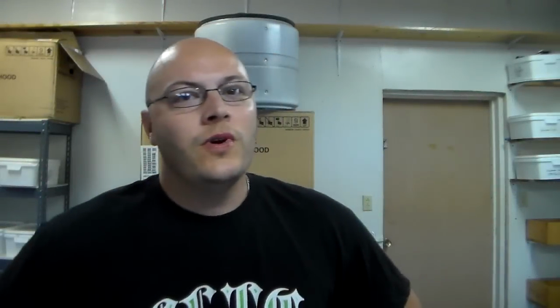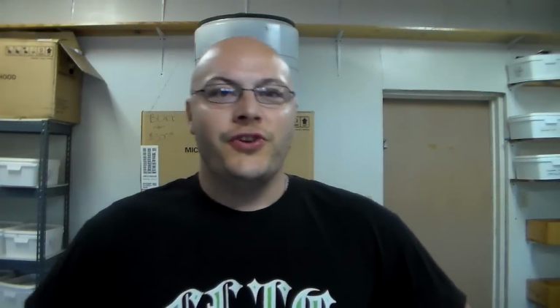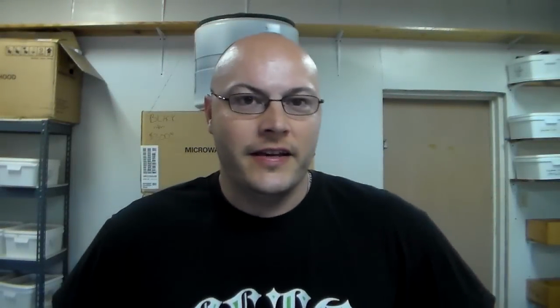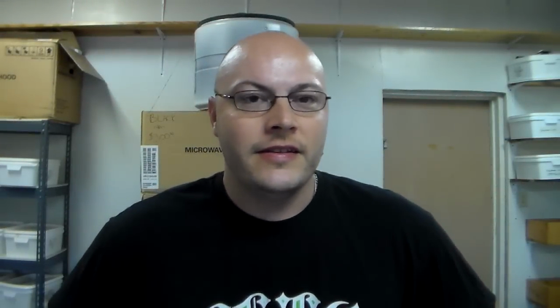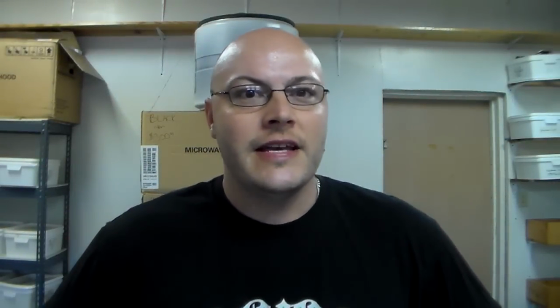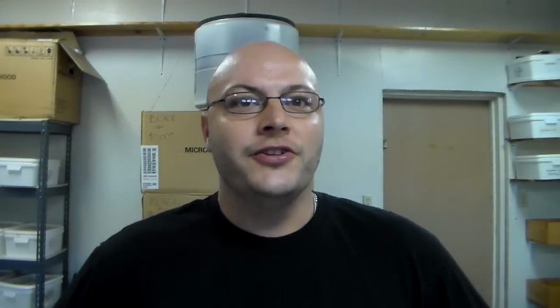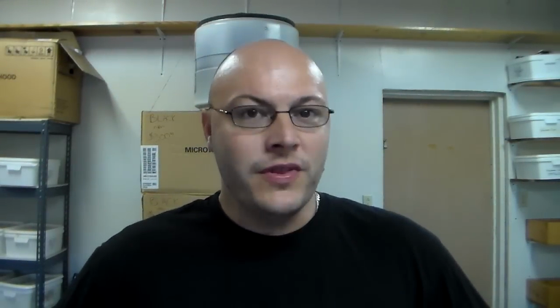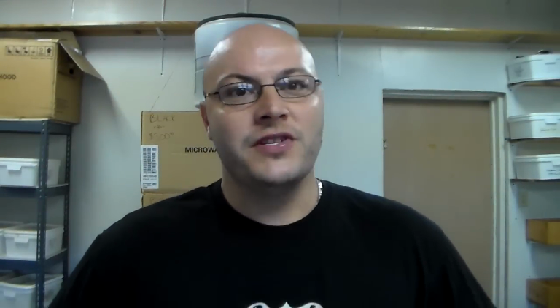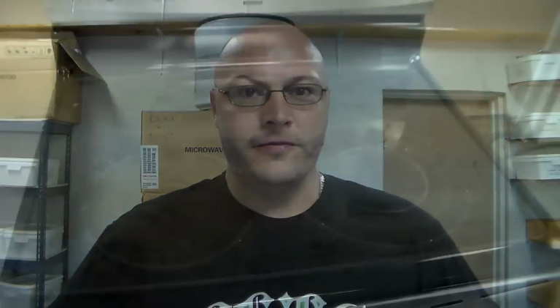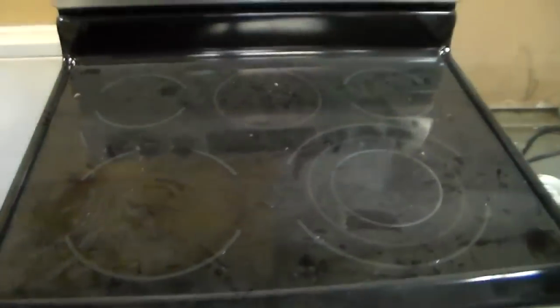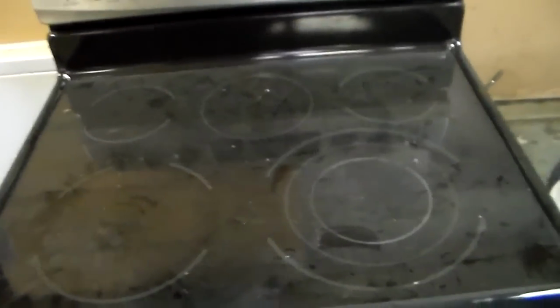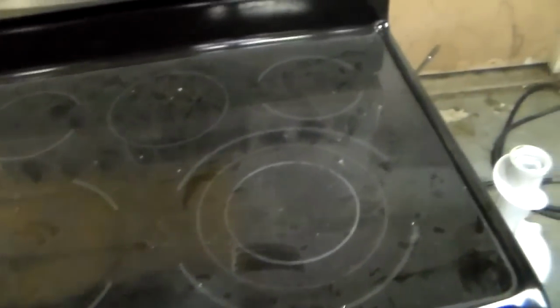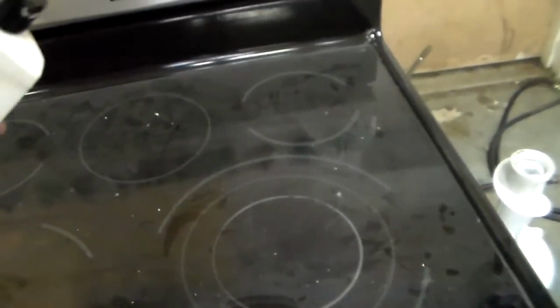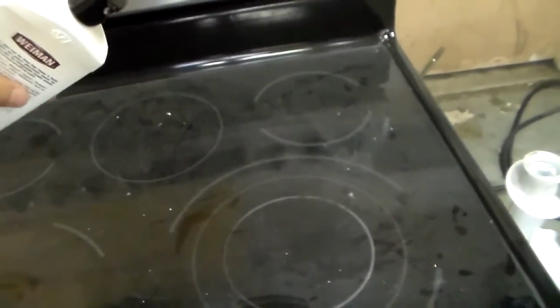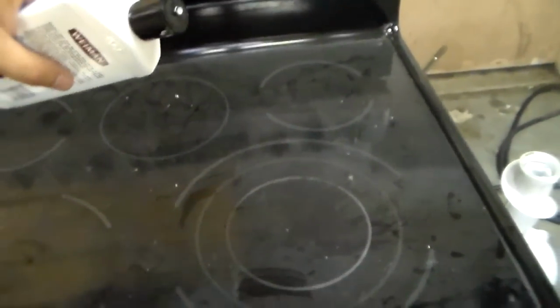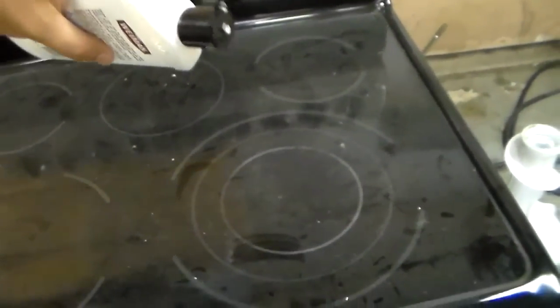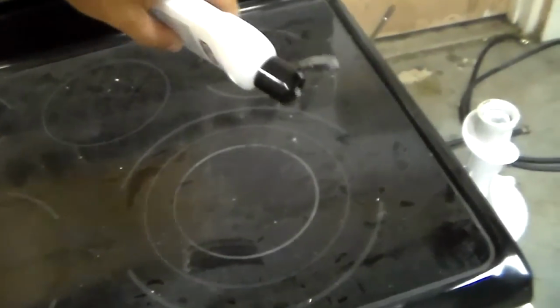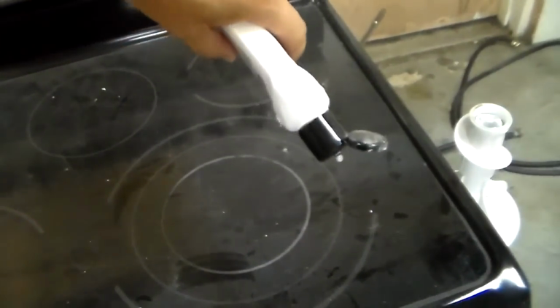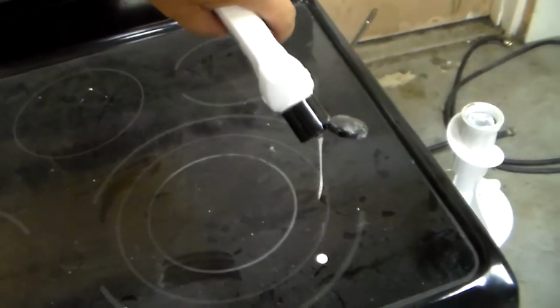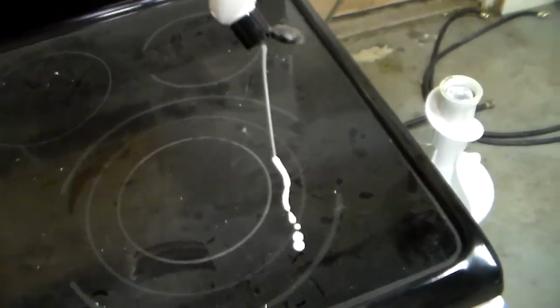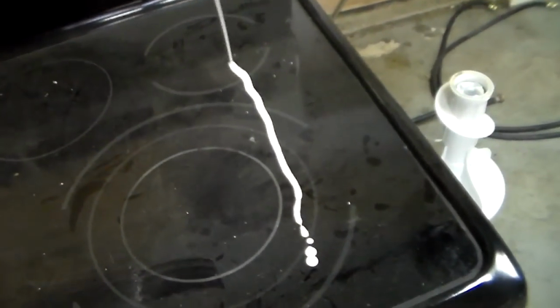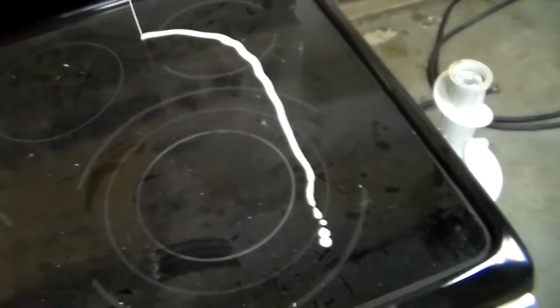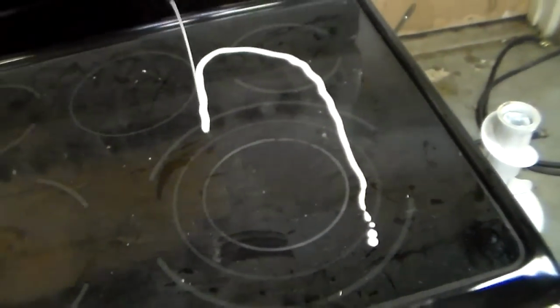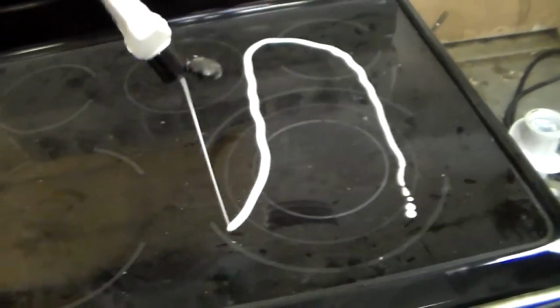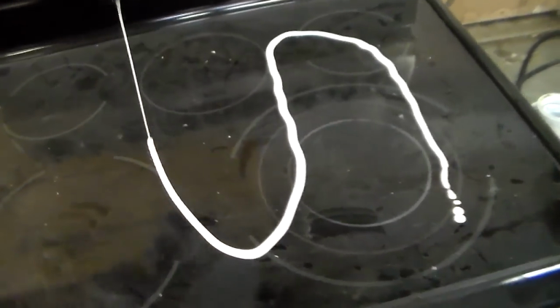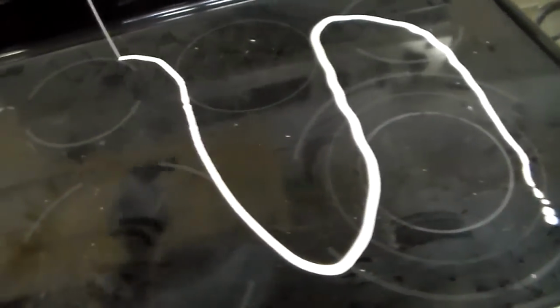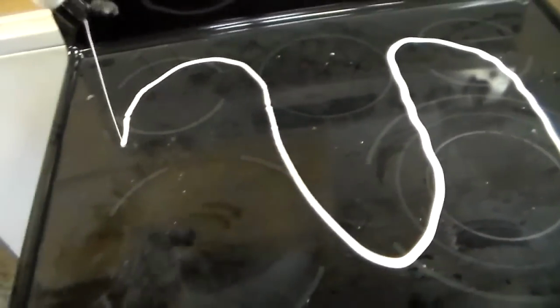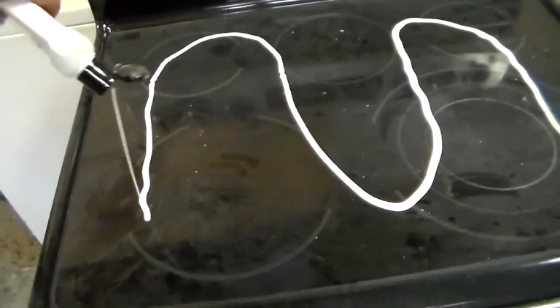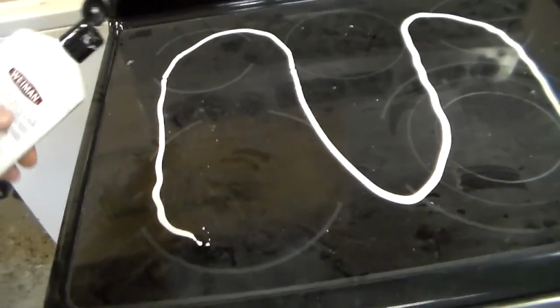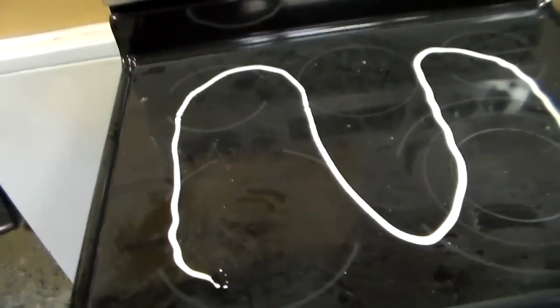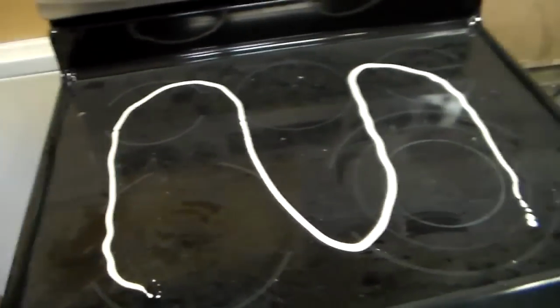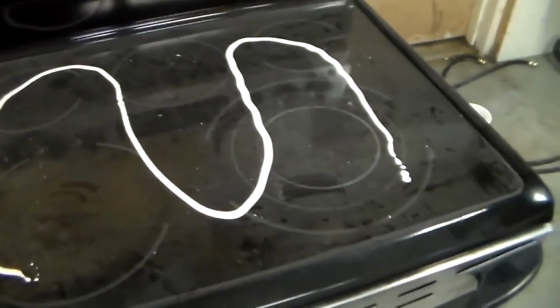What I'm going to show you today is how to clean your smooth top stove. You want to look at cleaning your cooktop like waxing your car — it's going to help protect, keep the dirt, grease and grime from building up, and it'll help it clean a lot easier.